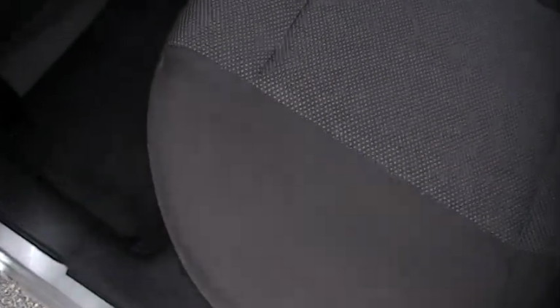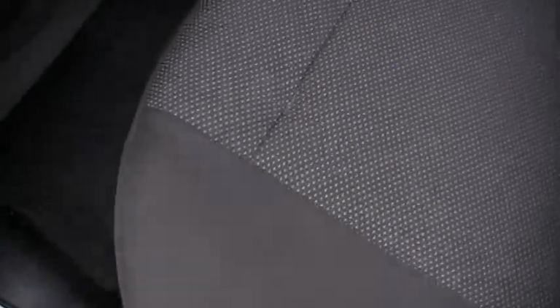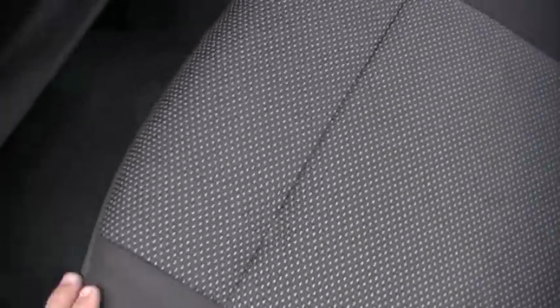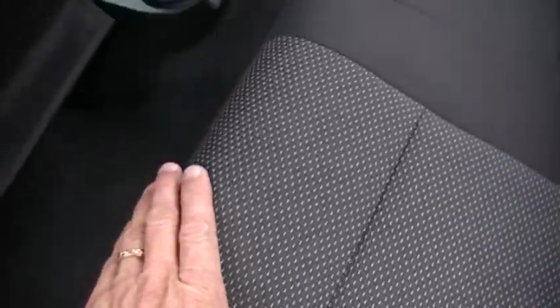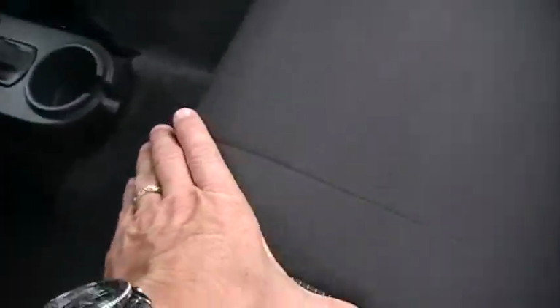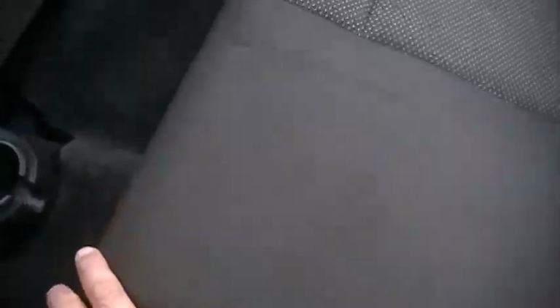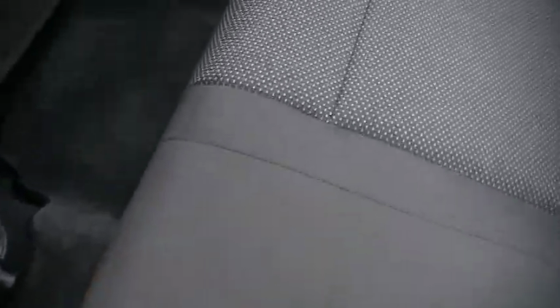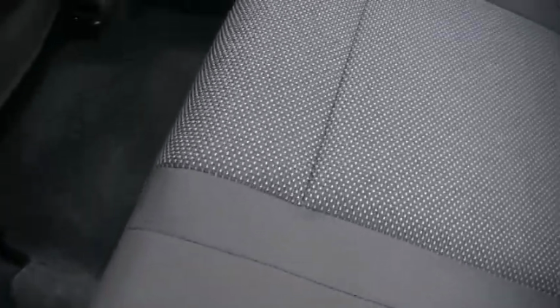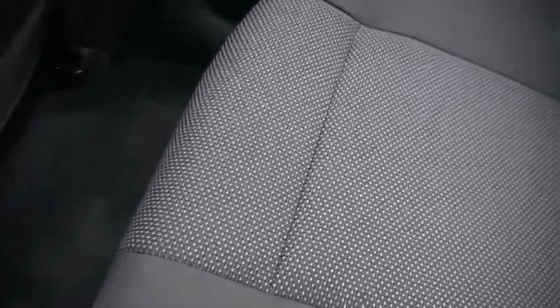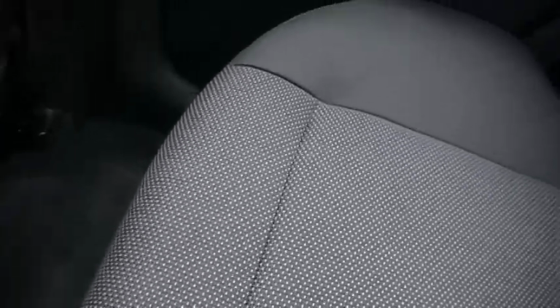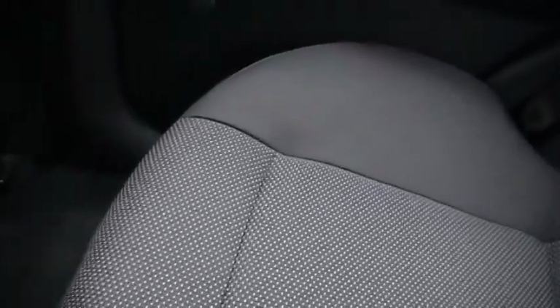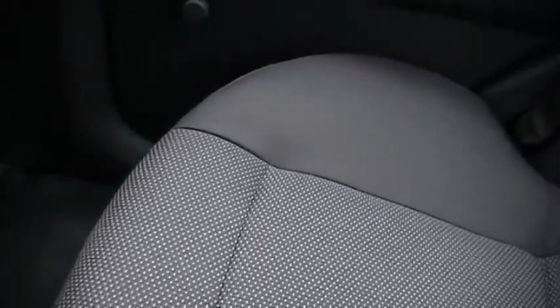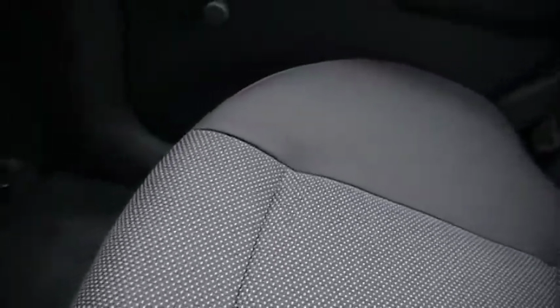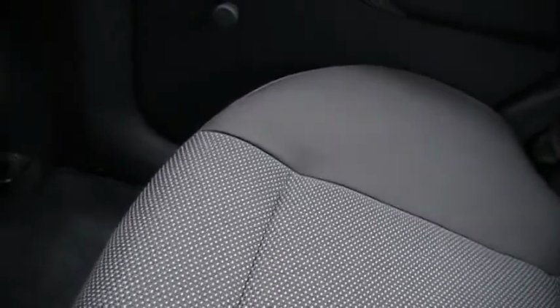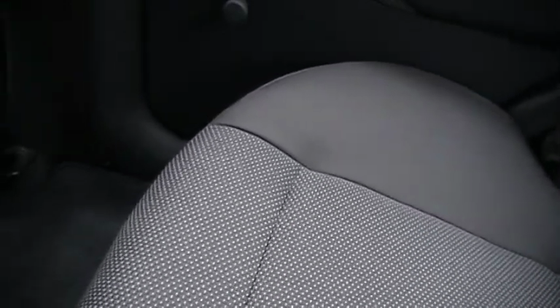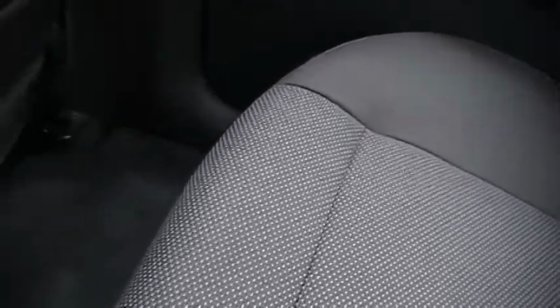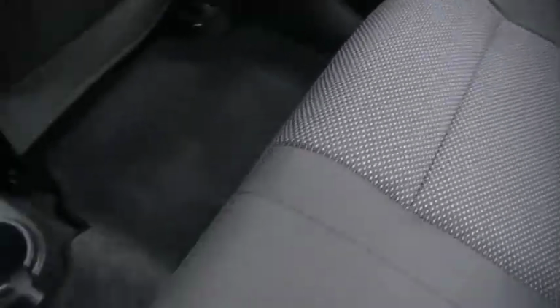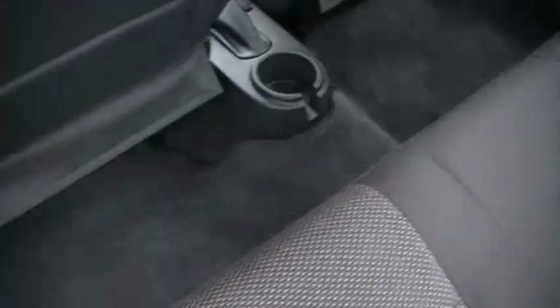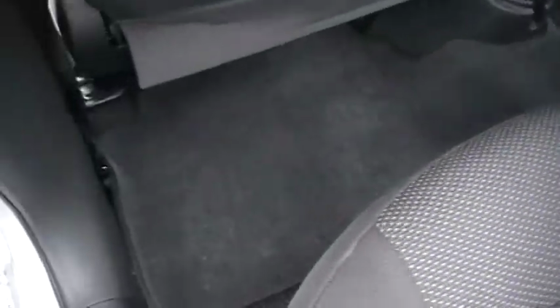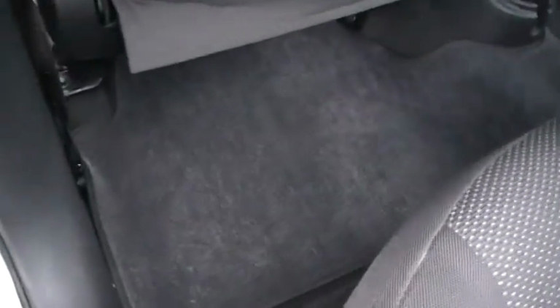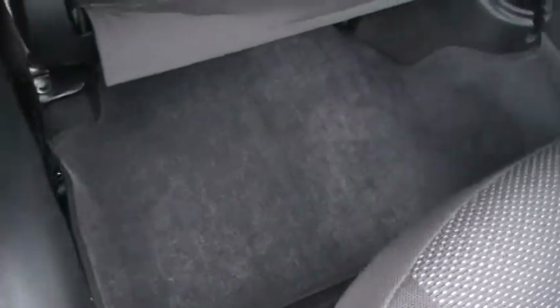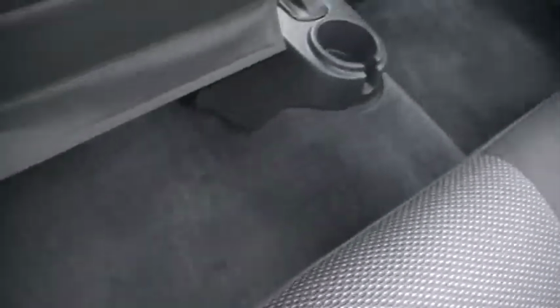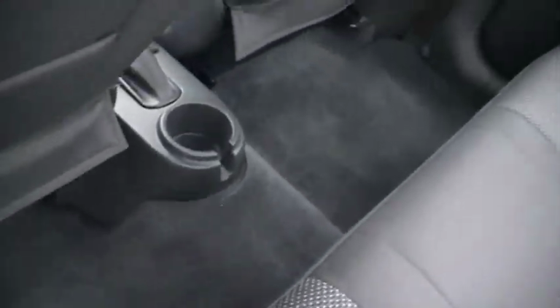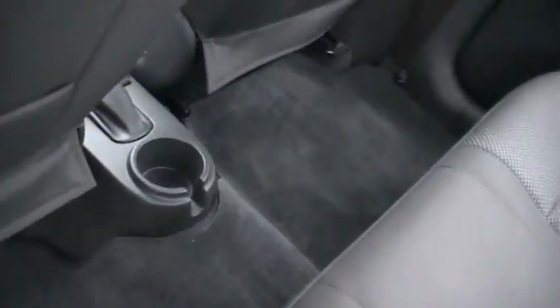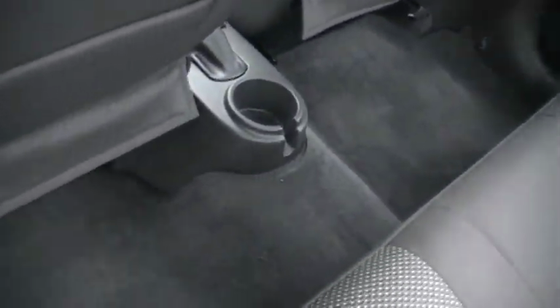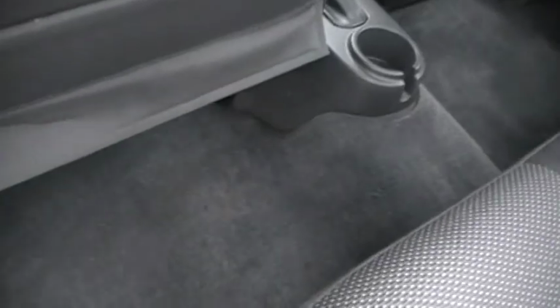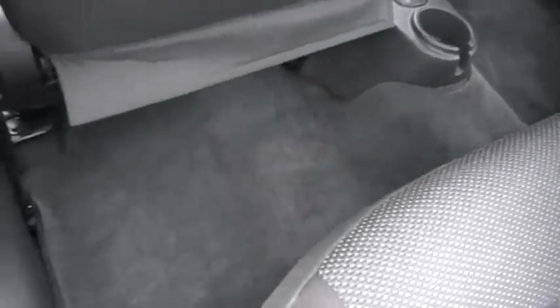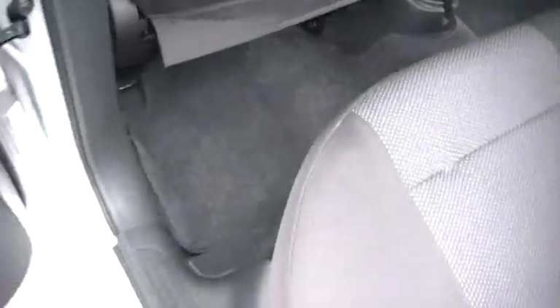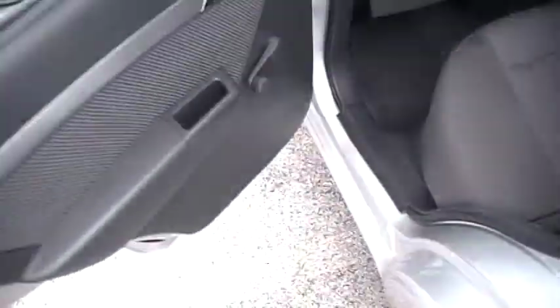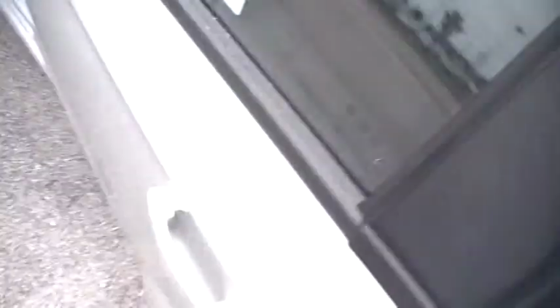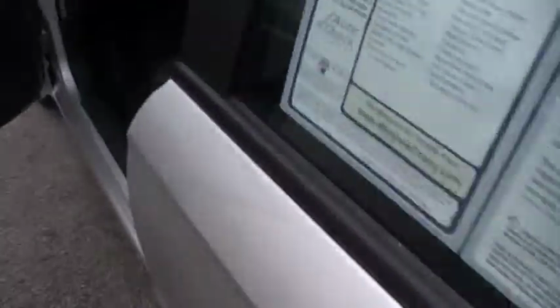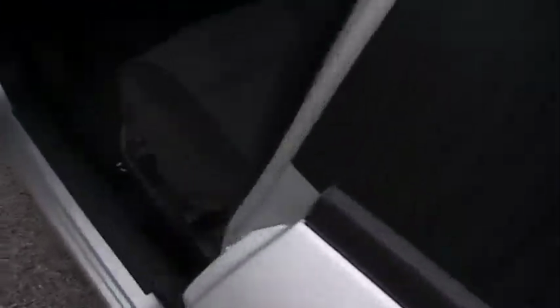Inside it still smells good. You've got clean, flawless interior all the way across. A mat that goes all the way across the floorboard as well — a full-size mat.